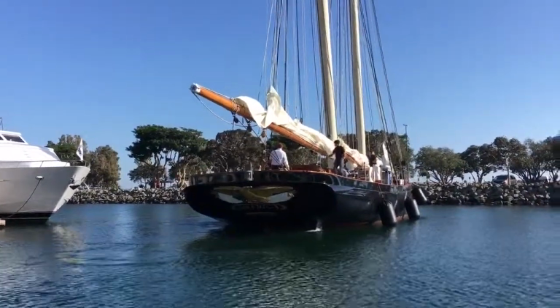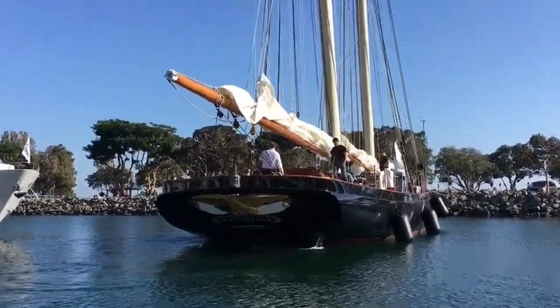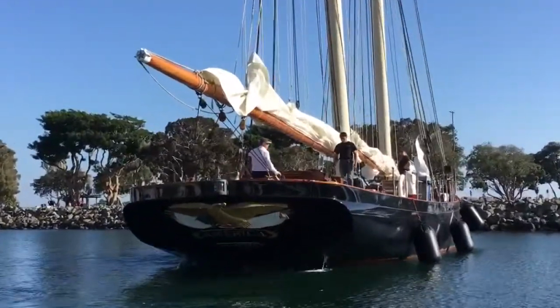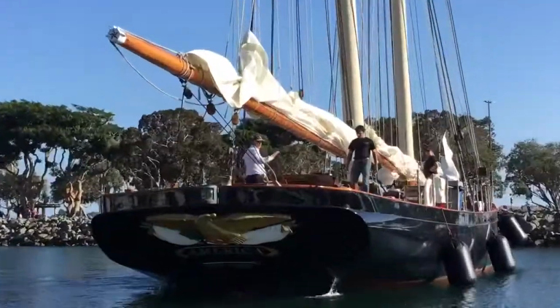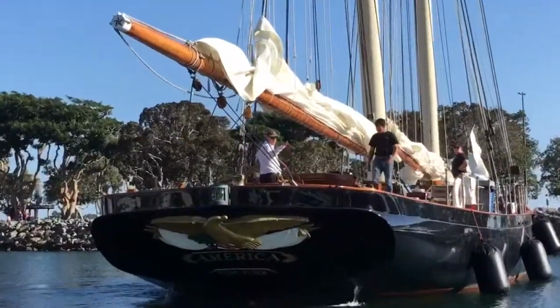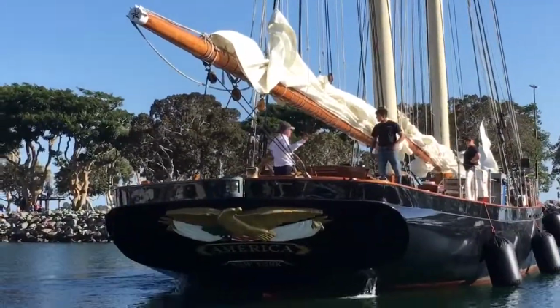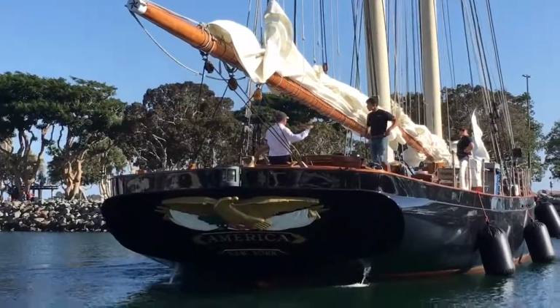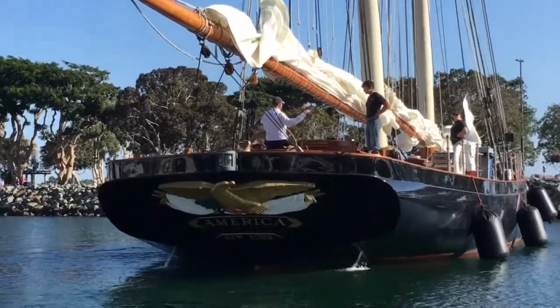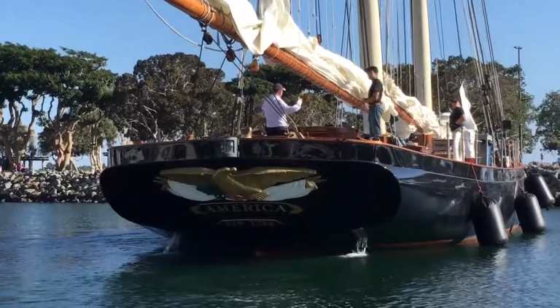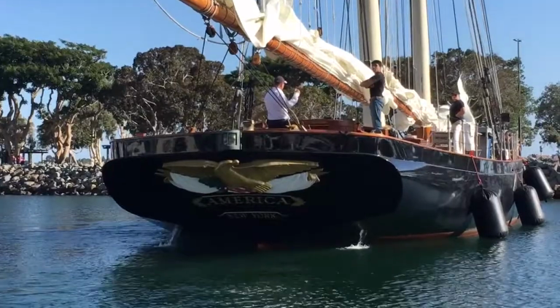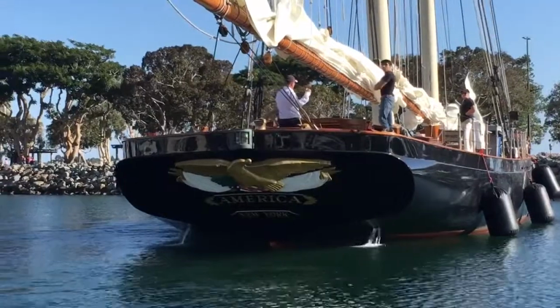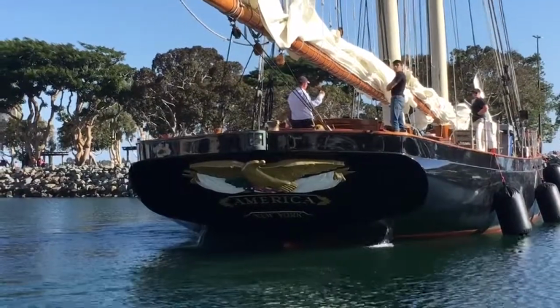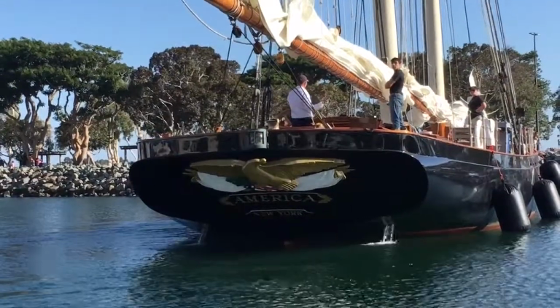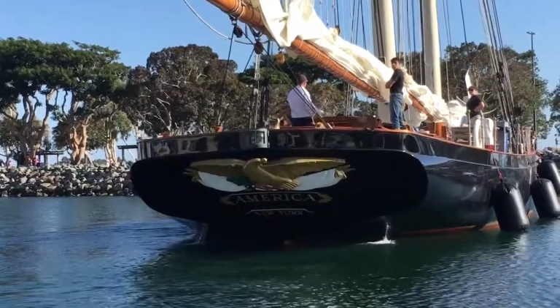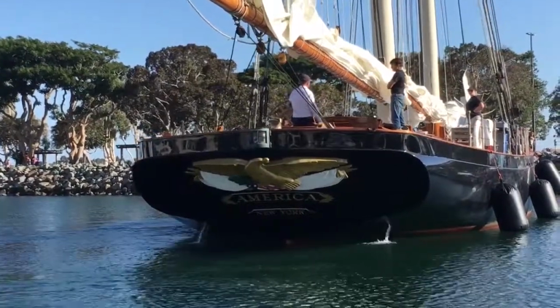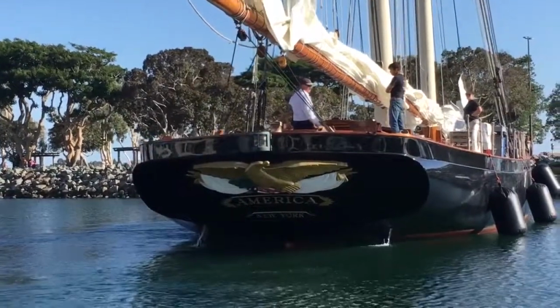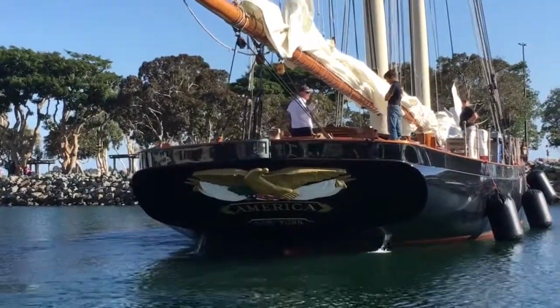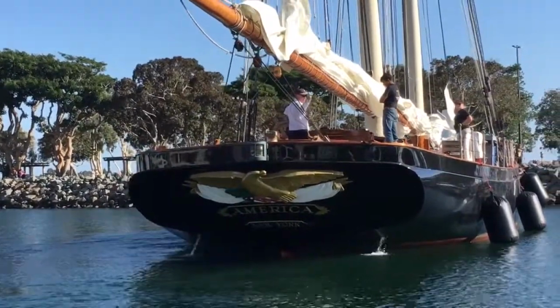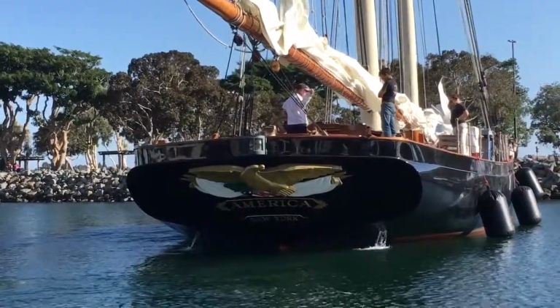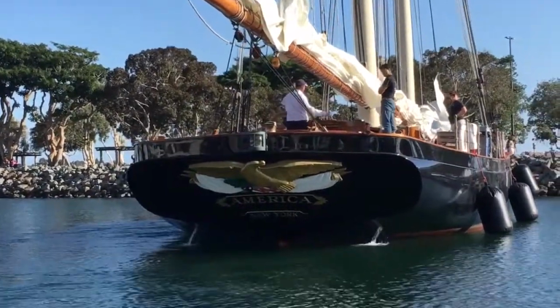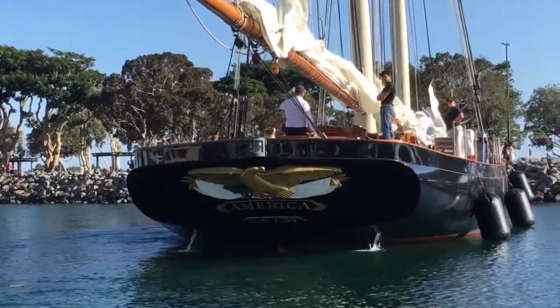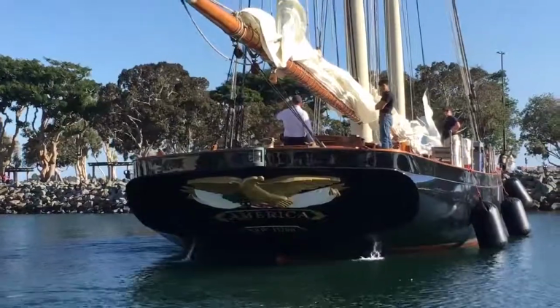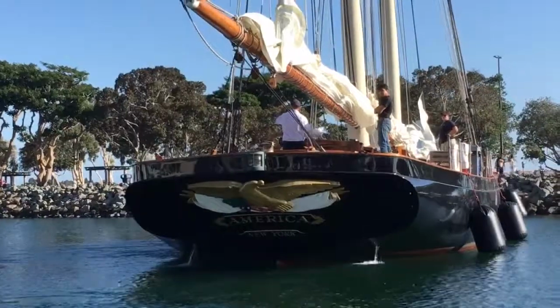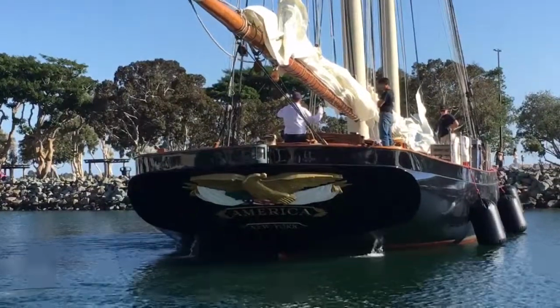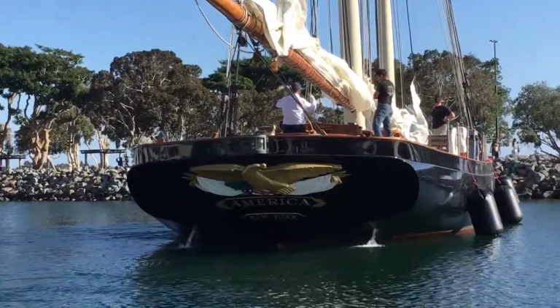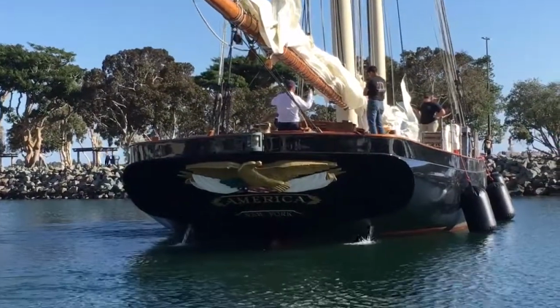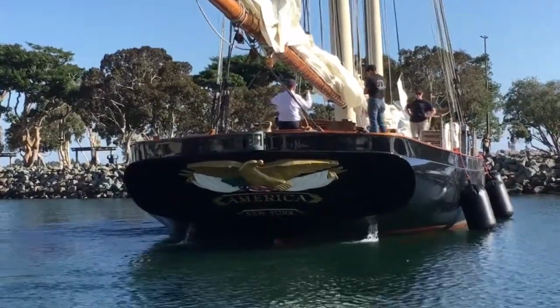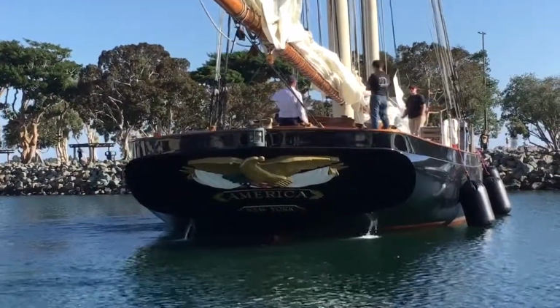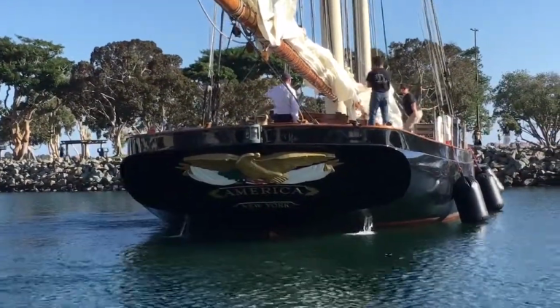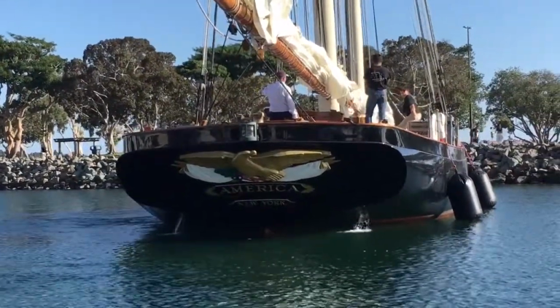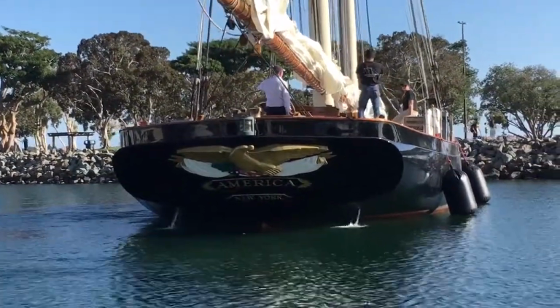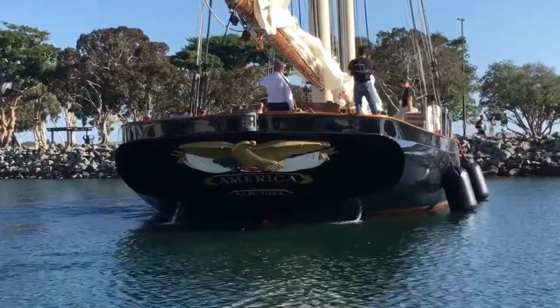Gorgeous afternoon, beautiful view of the America. Look at that gorgeous eagle on the back — wait till the sun turns around and you see that thing shining. It's certainly one of the most spectacular parts of this beautiful yacht.